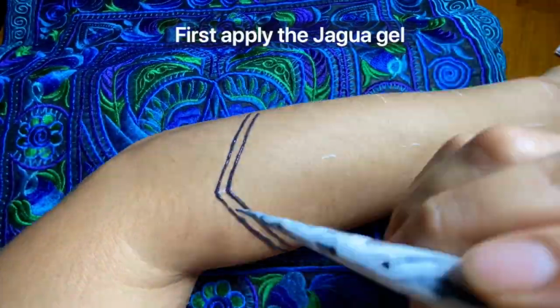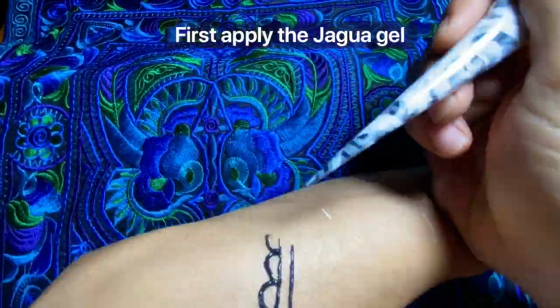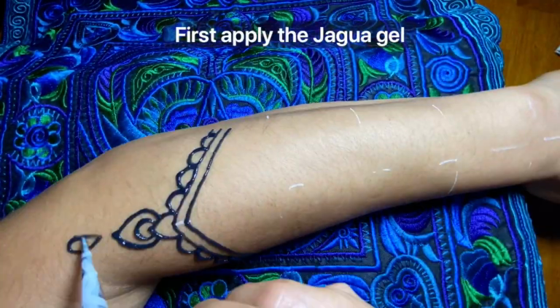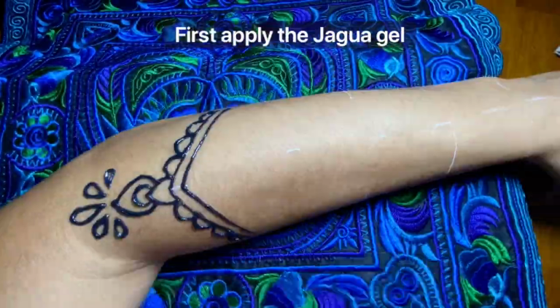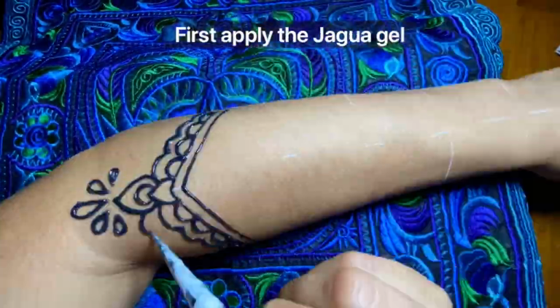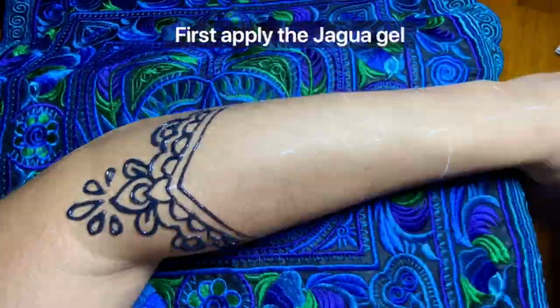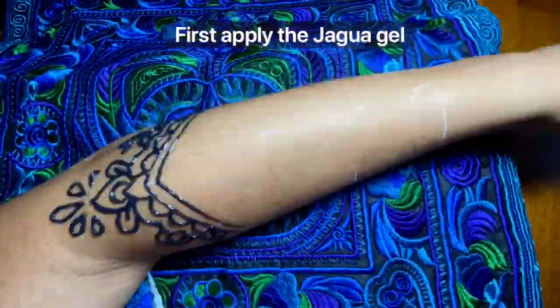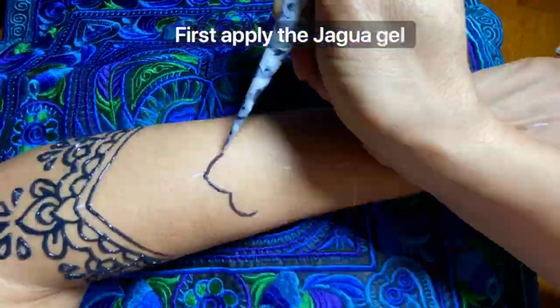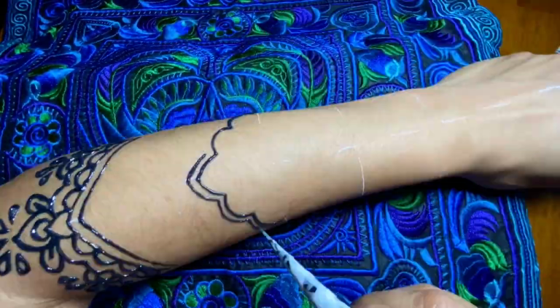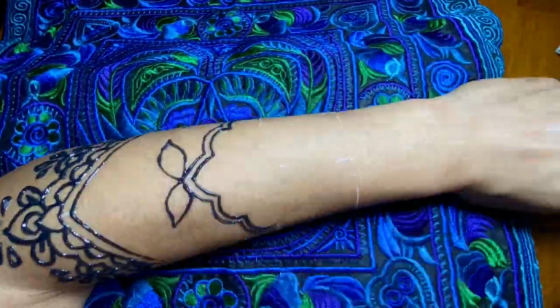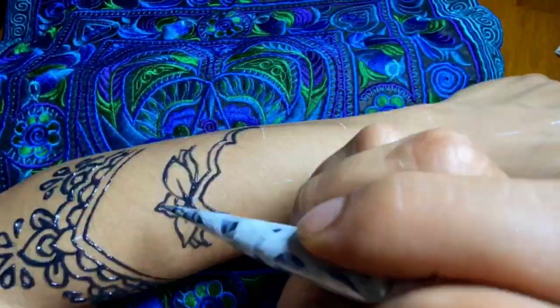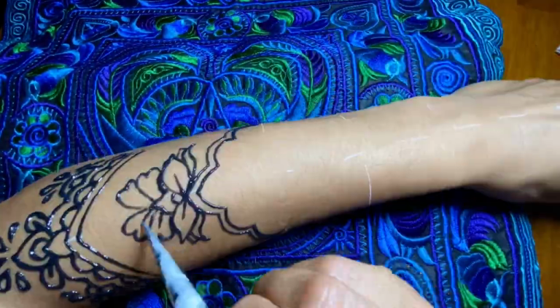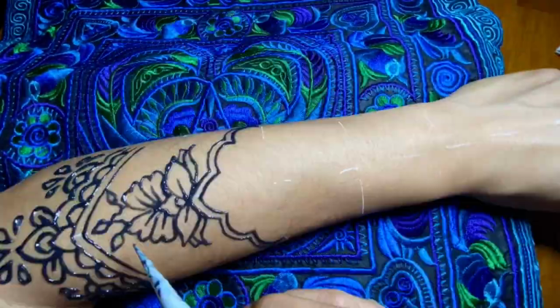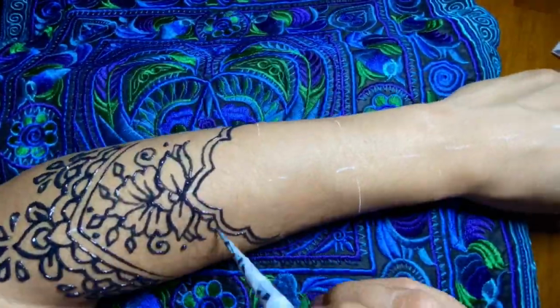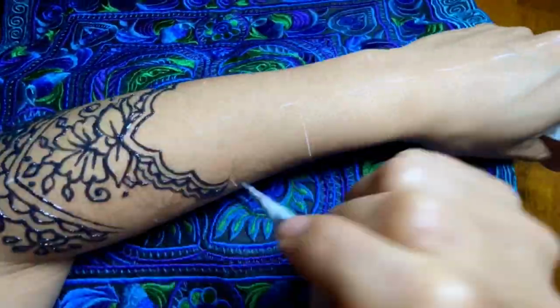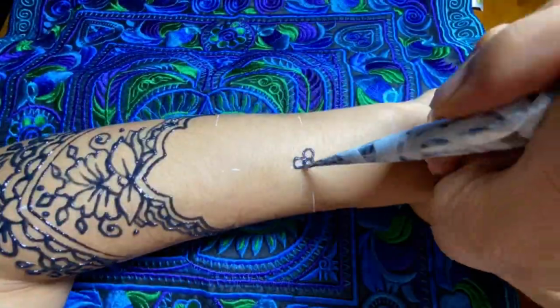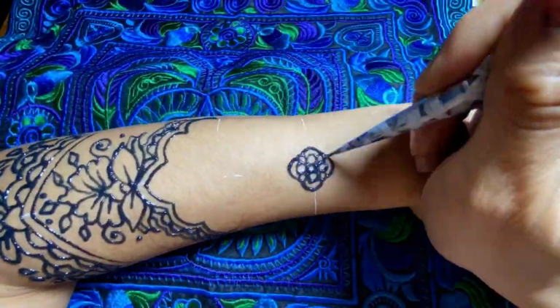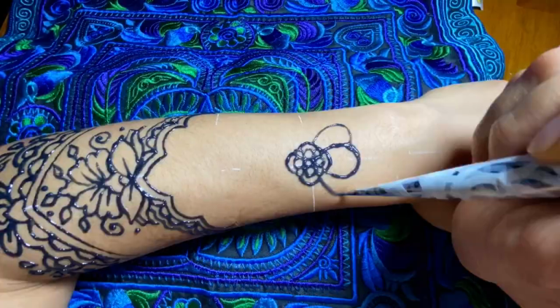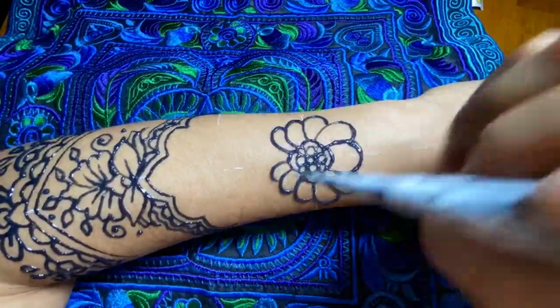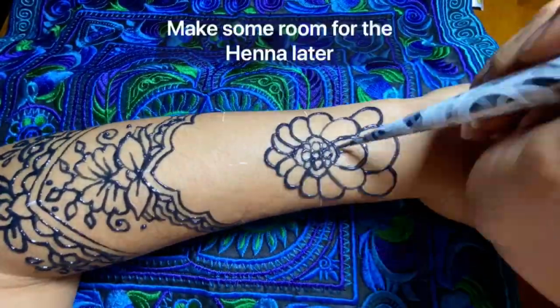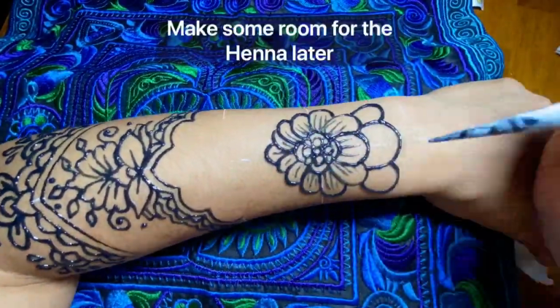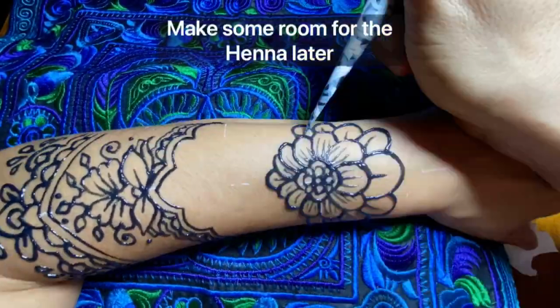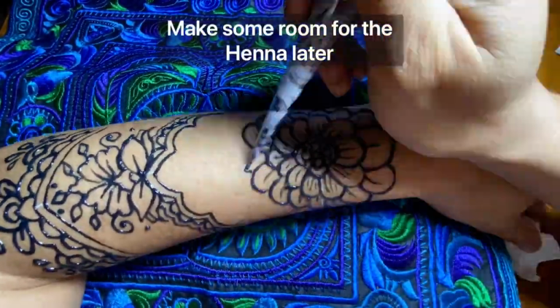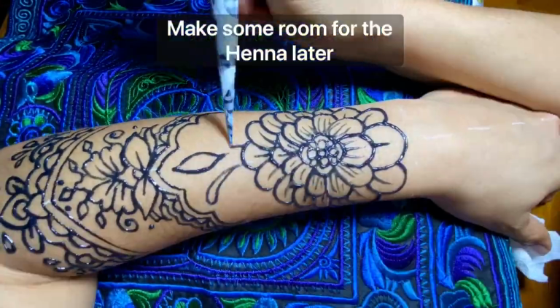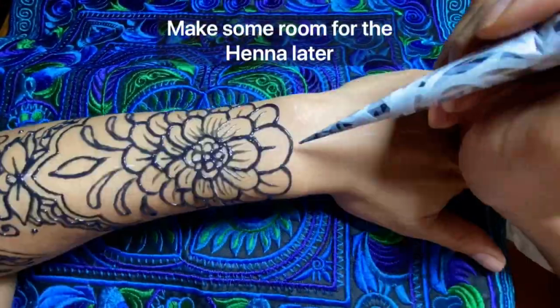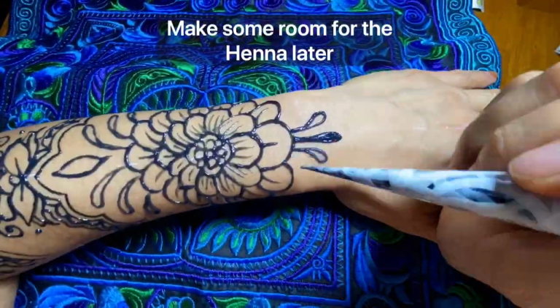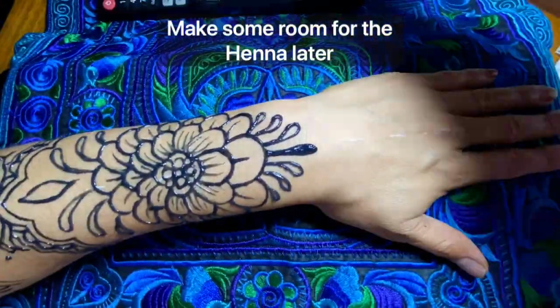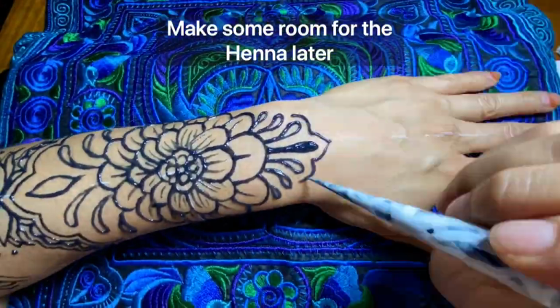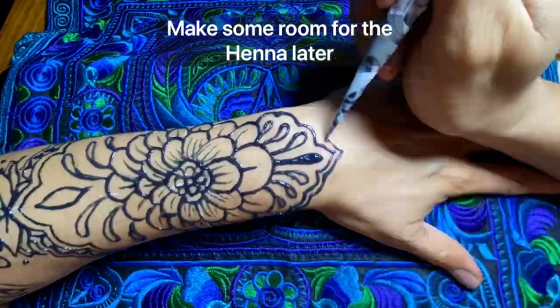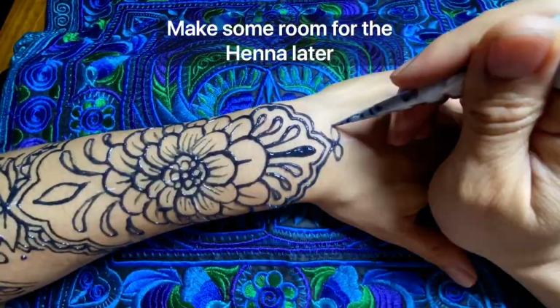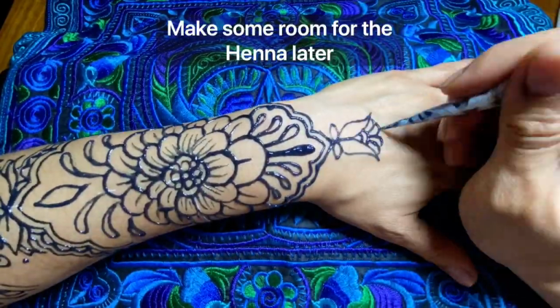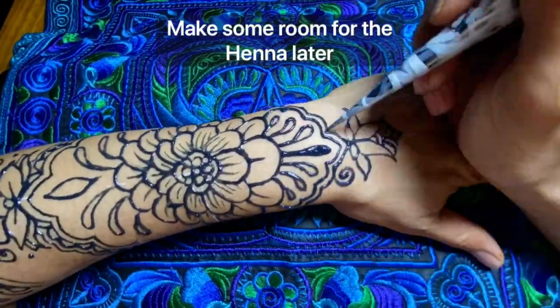First we have to apply the jagua on the skin, then the henna. Make sure you apply the jagua giving some space for the henna later.